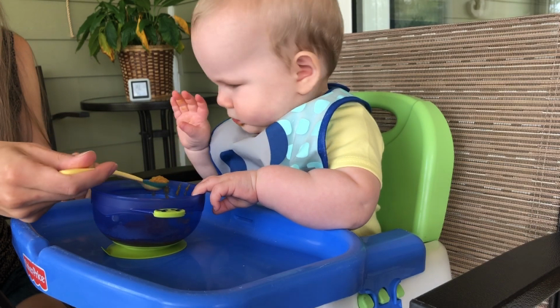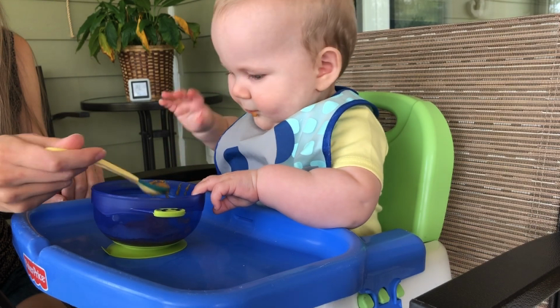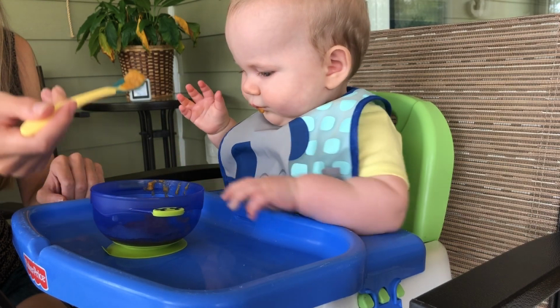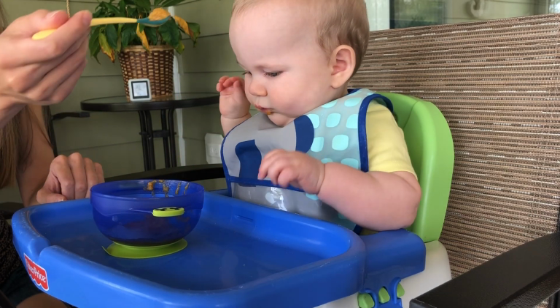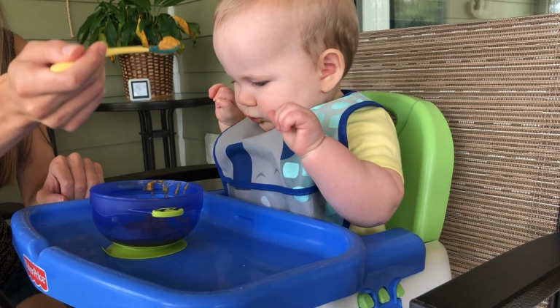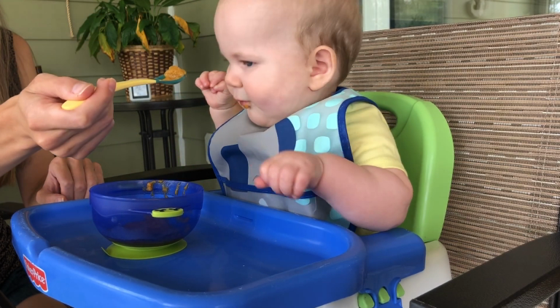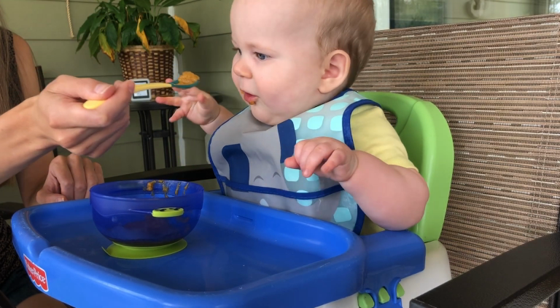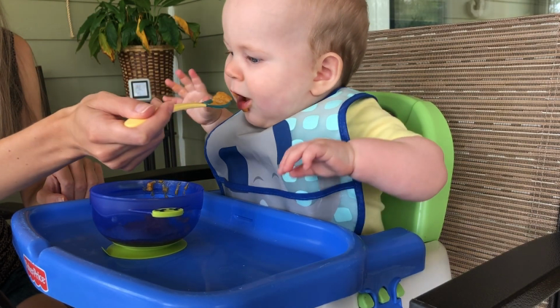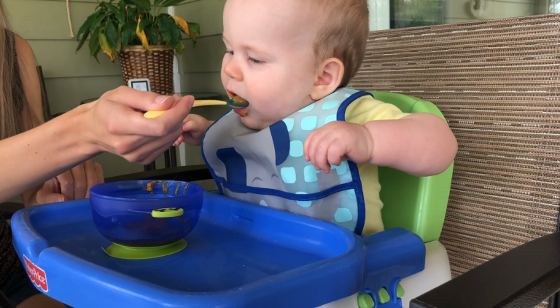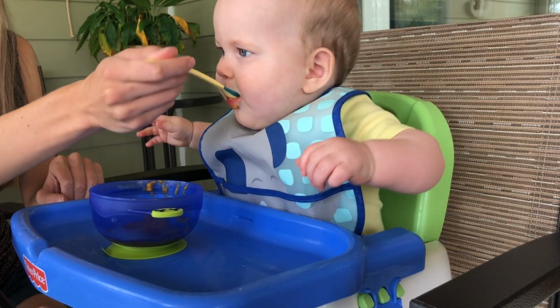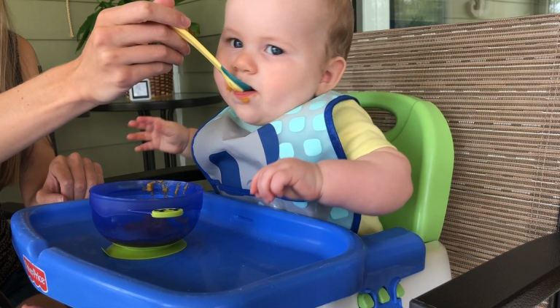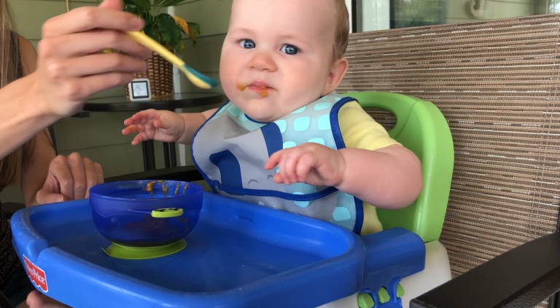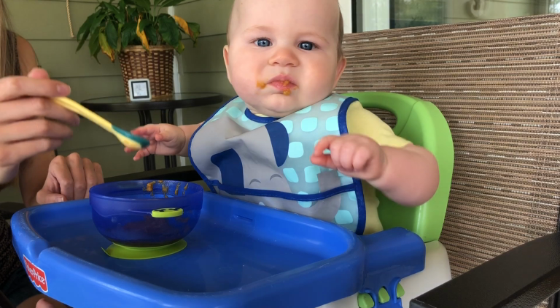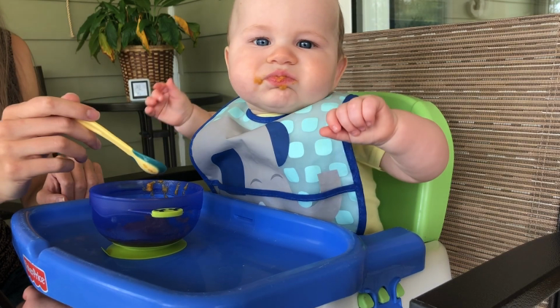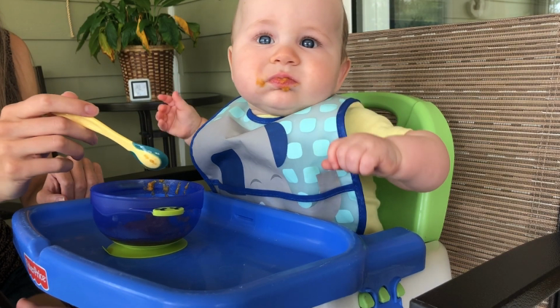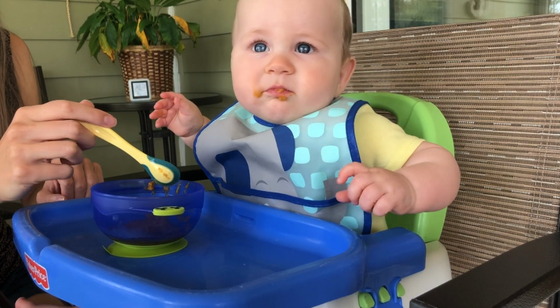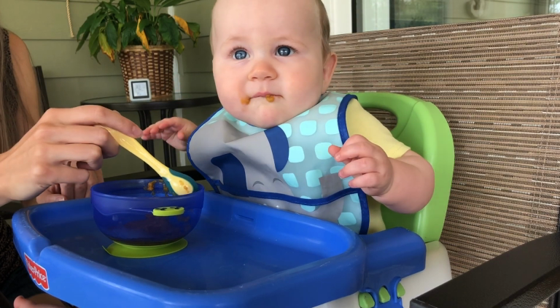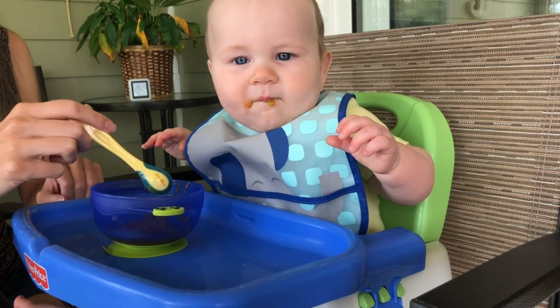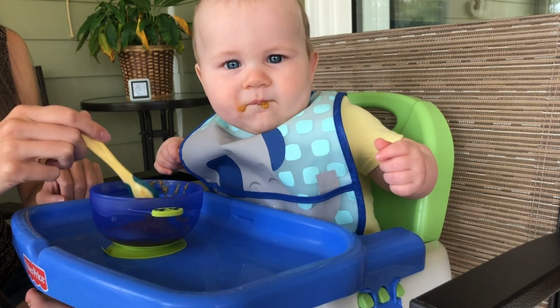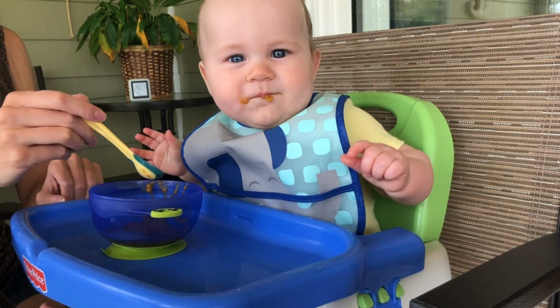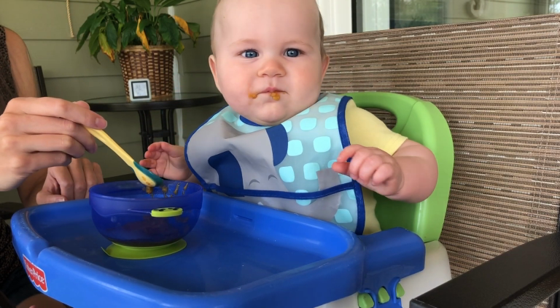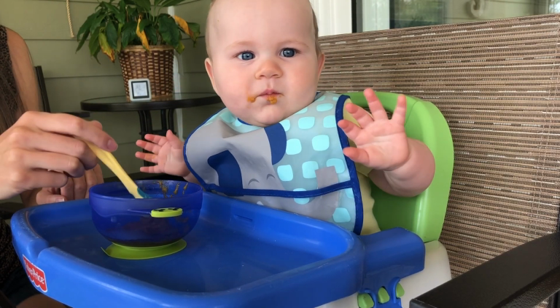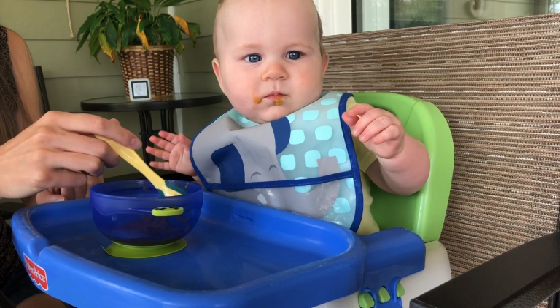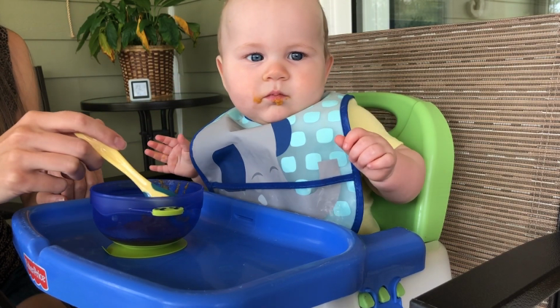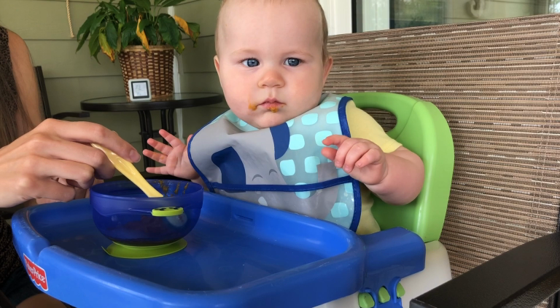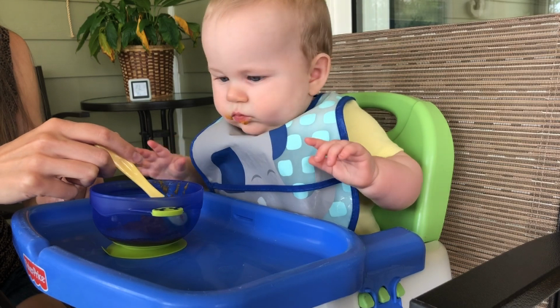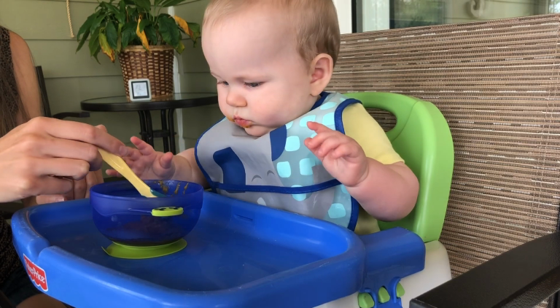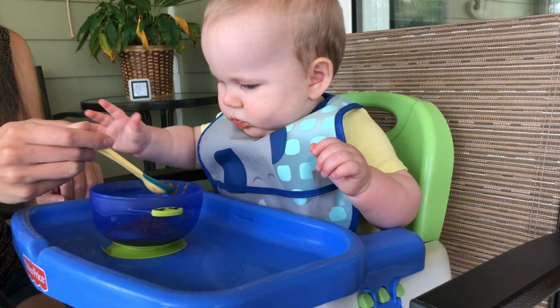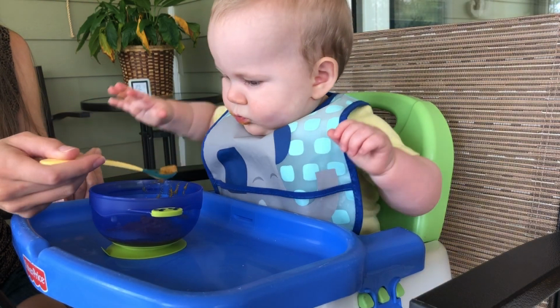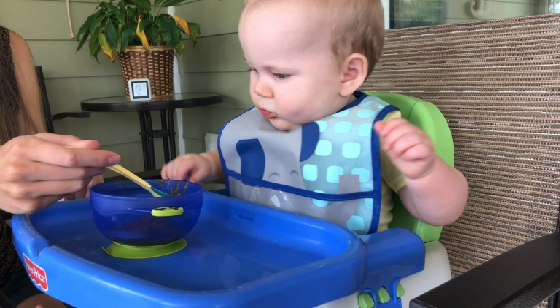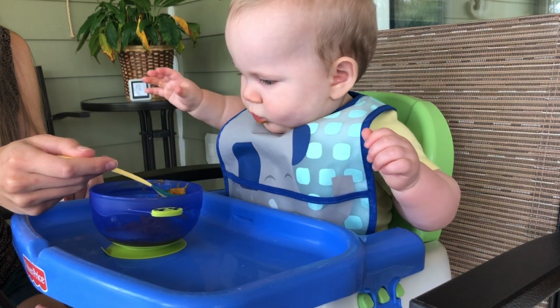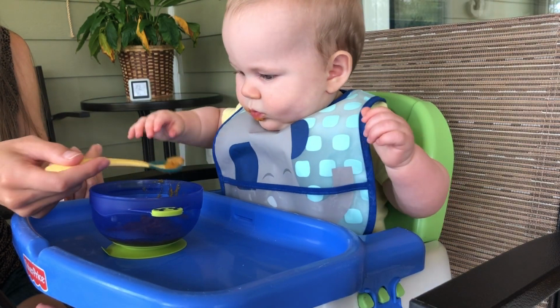I love that they are BPA free, BPS free, and lead free. And they have a nice strong suction base for minimal food spillage during meal time.